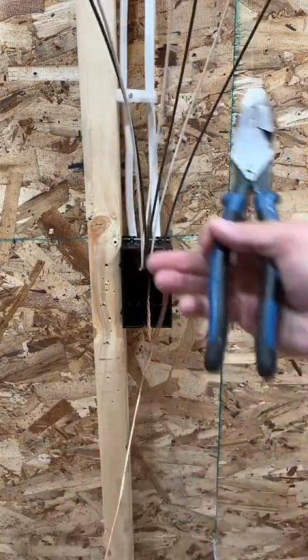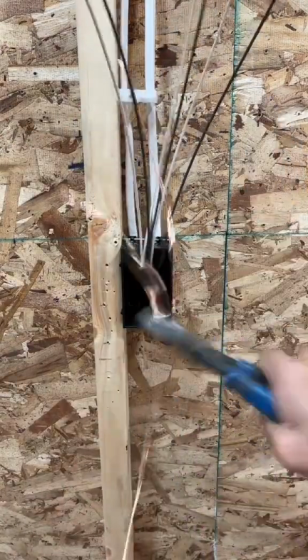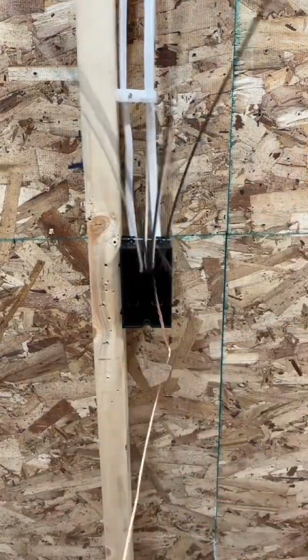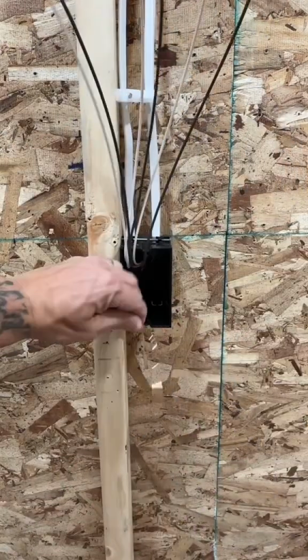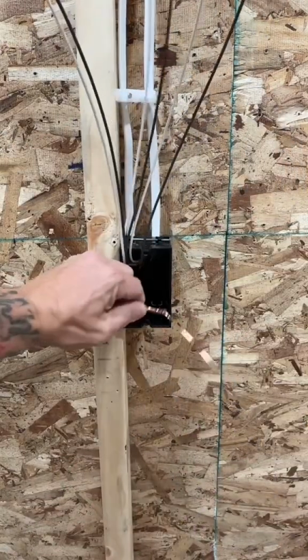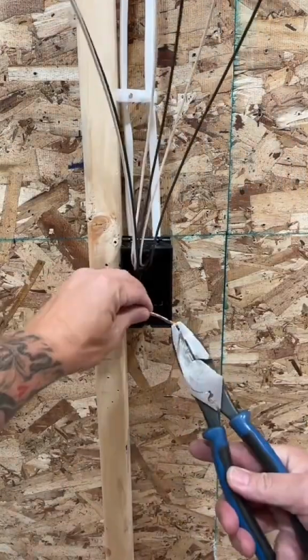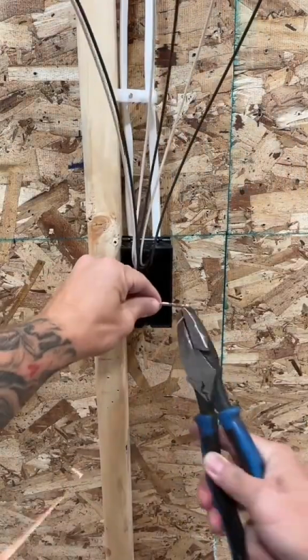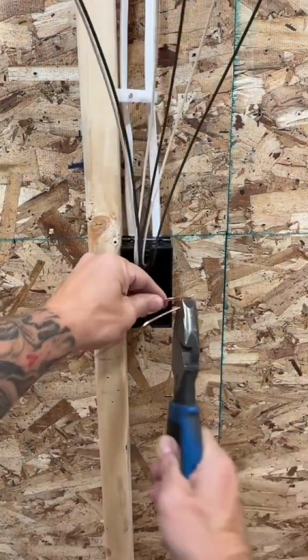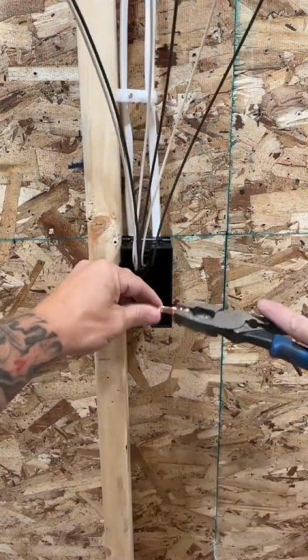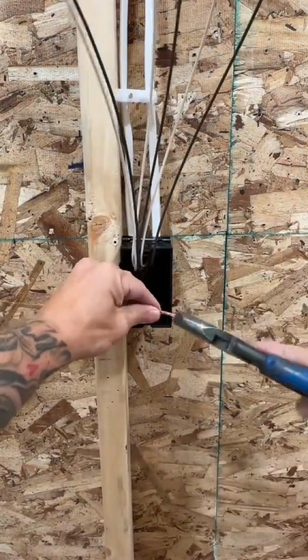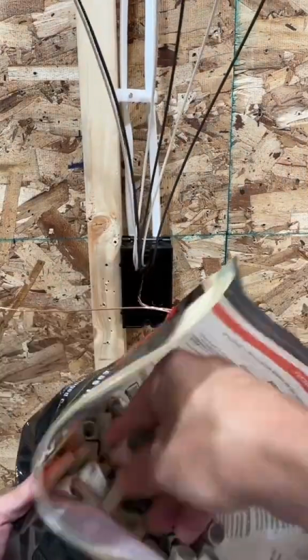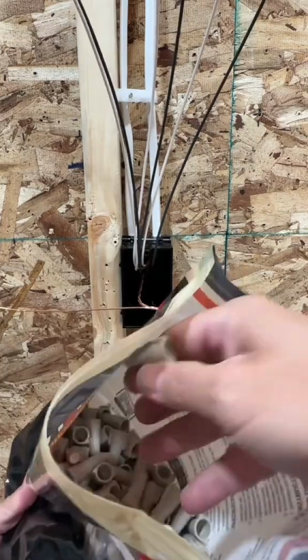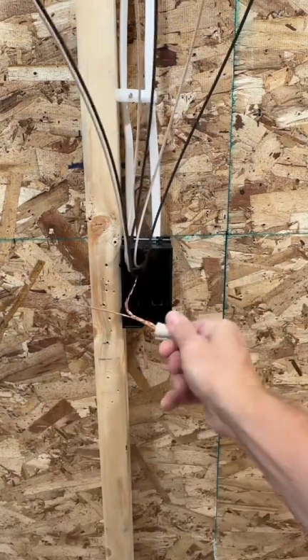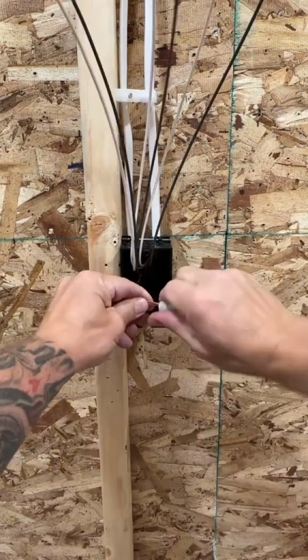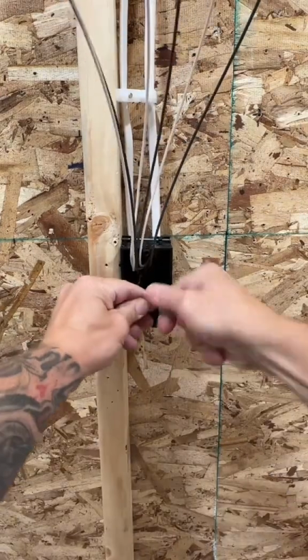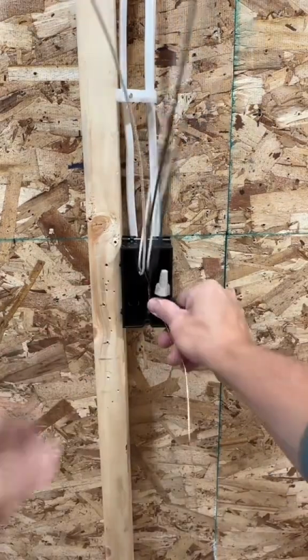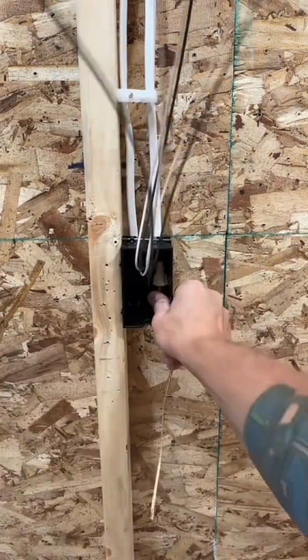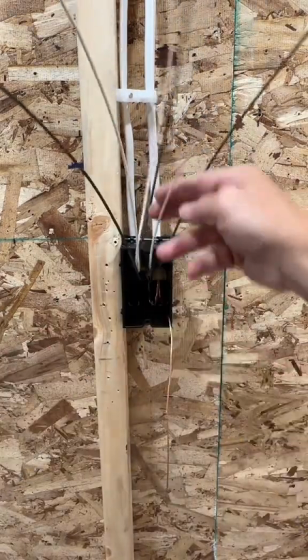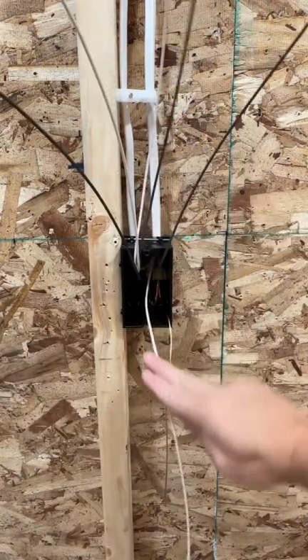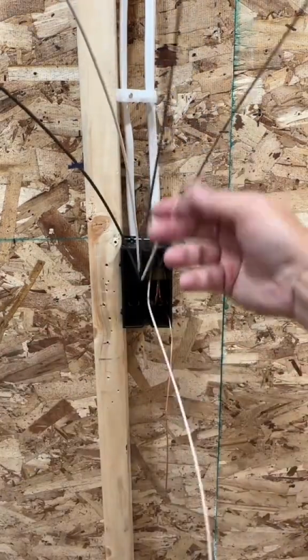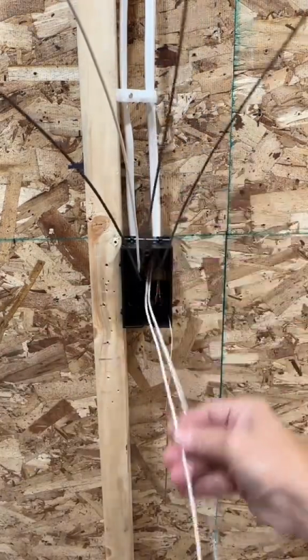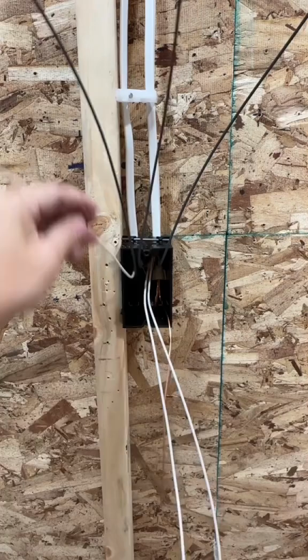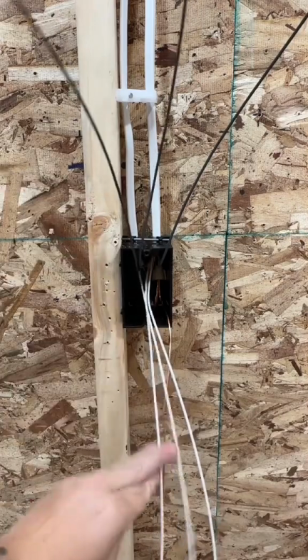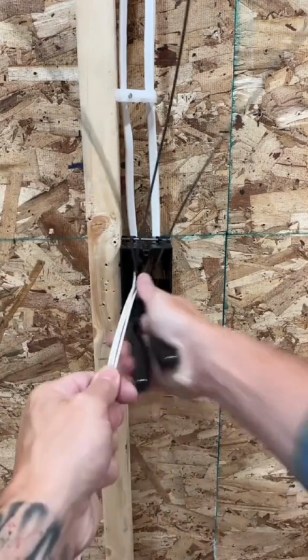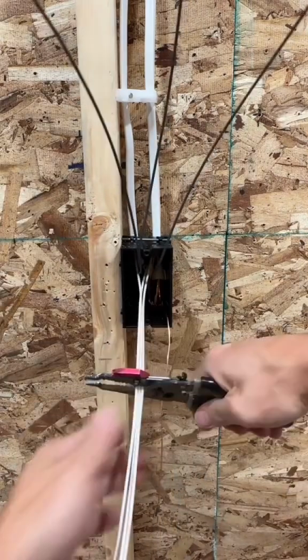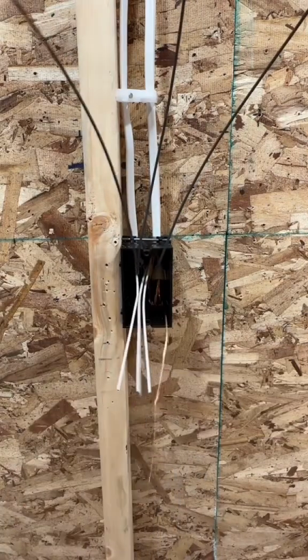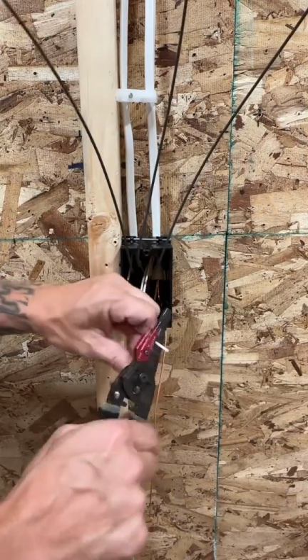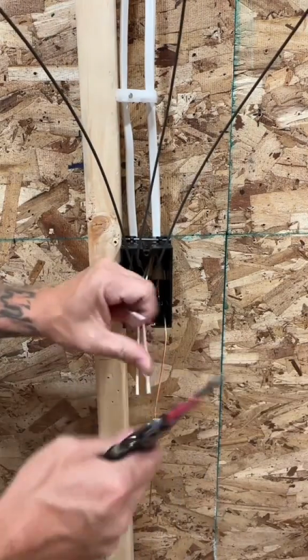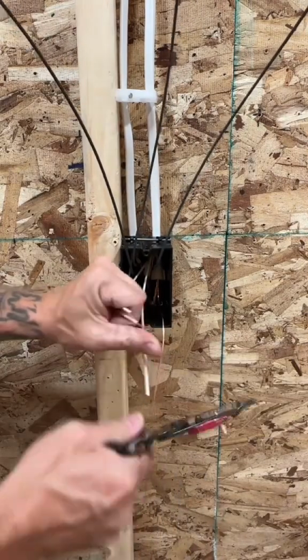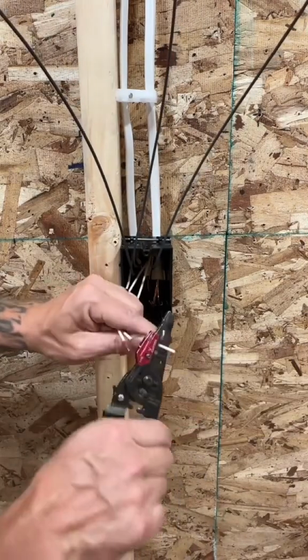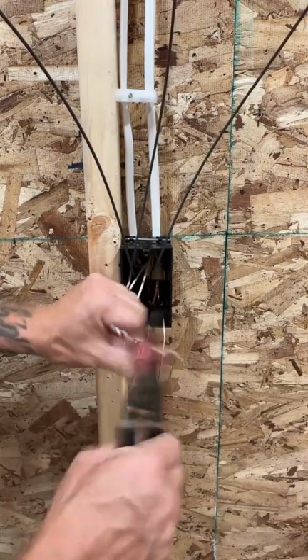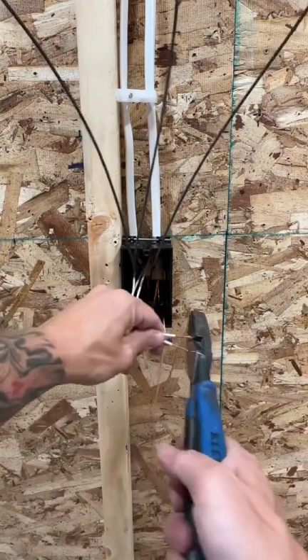First, you got to remove all the sheathing. Separate your hot switch legs and neutrals. Take all three grounds and go ahead and put them under one wire nut. And even though this device is going to have two switches on it, we don't need a neutral for this one.